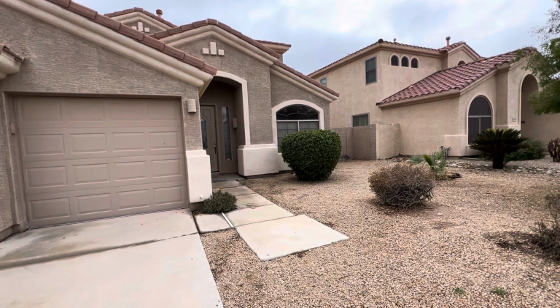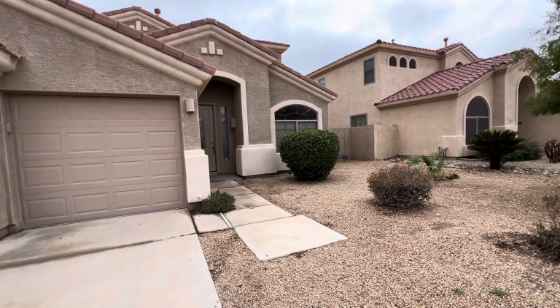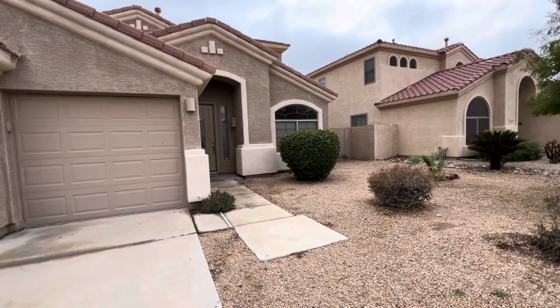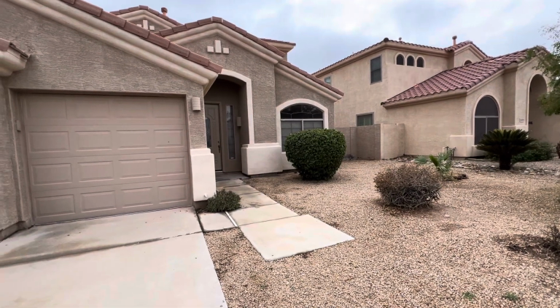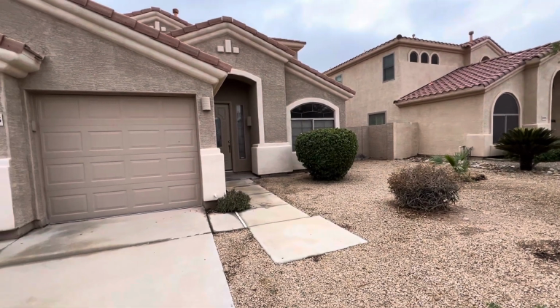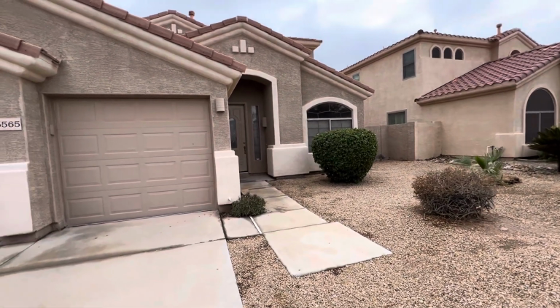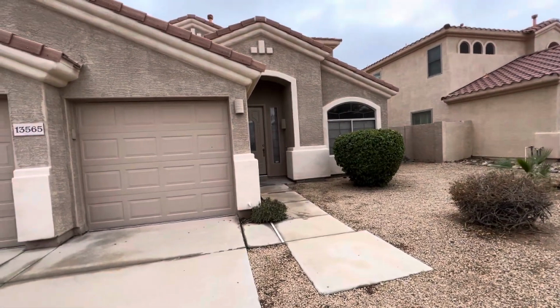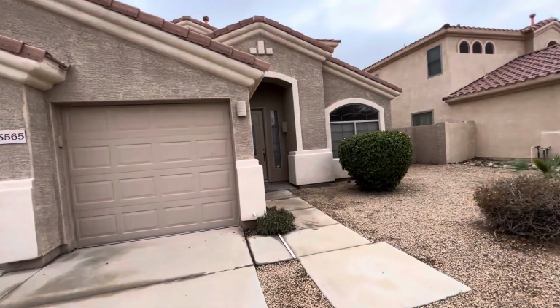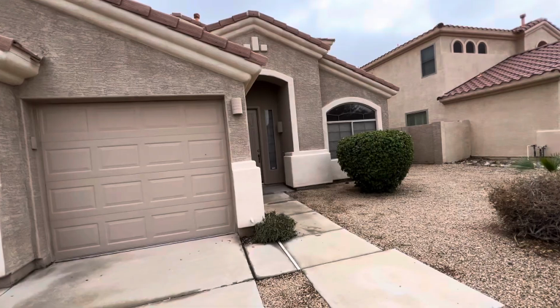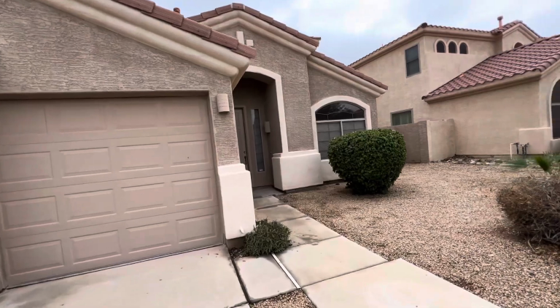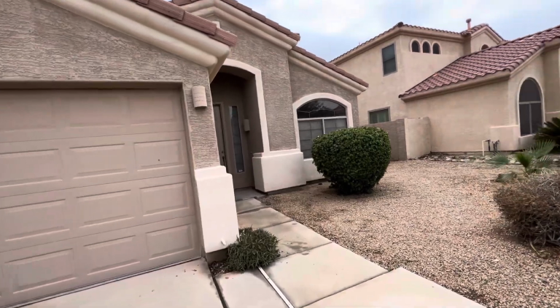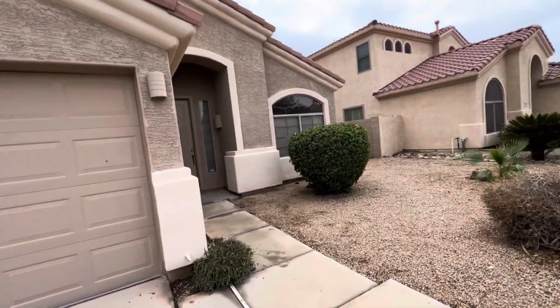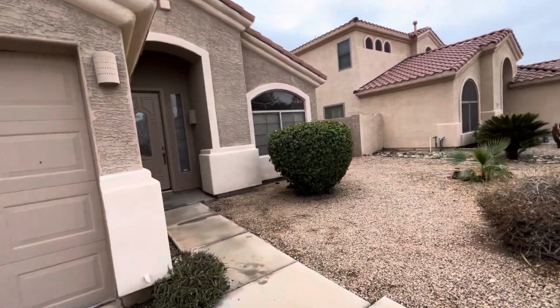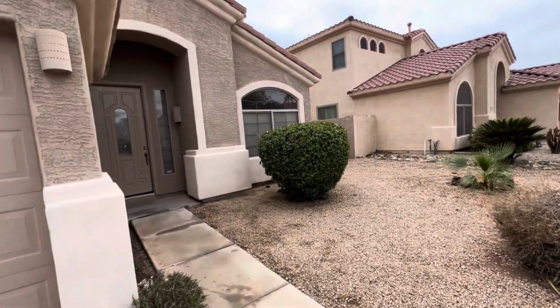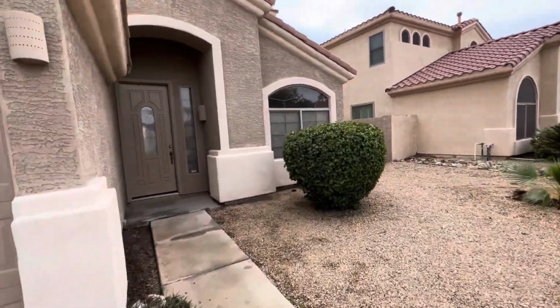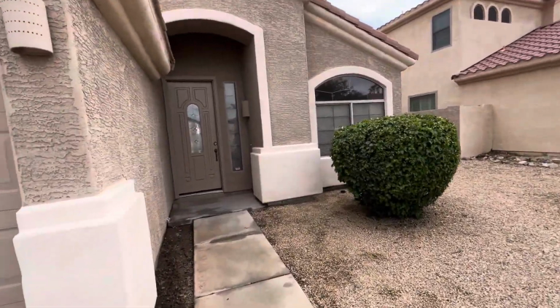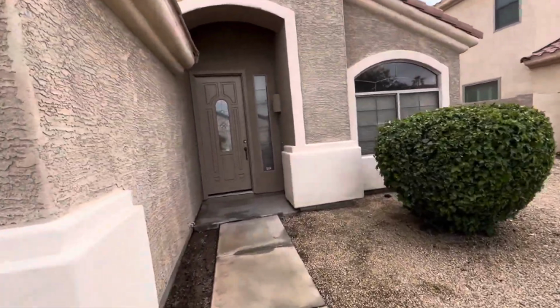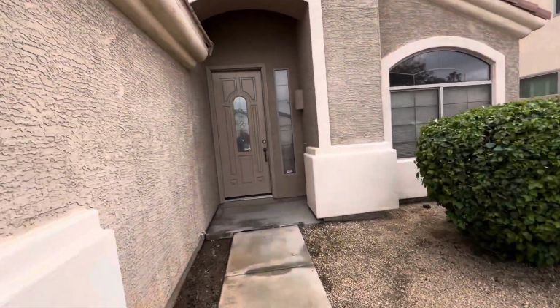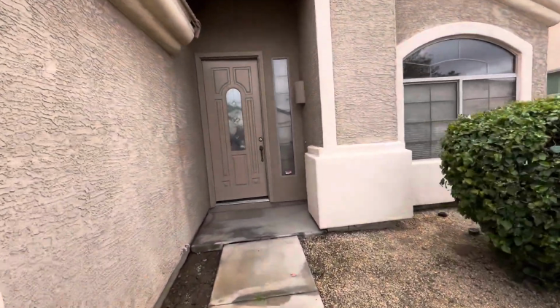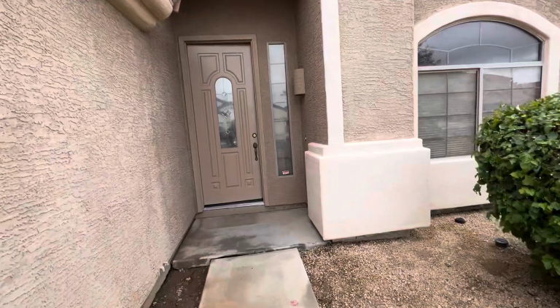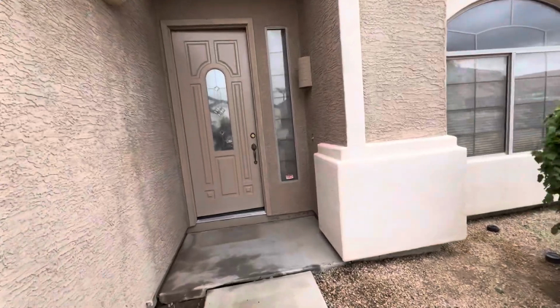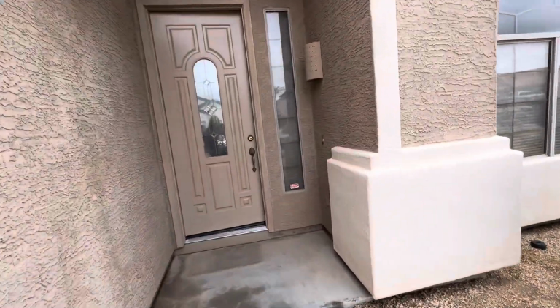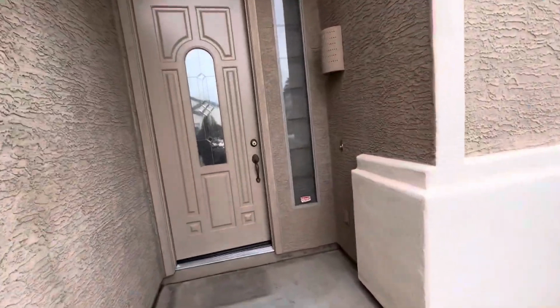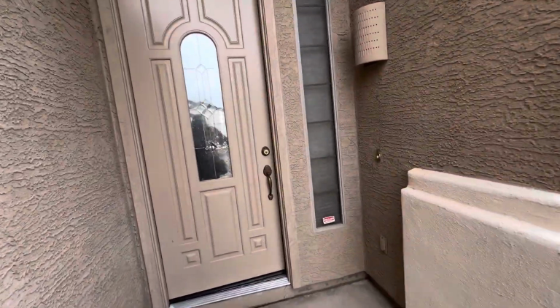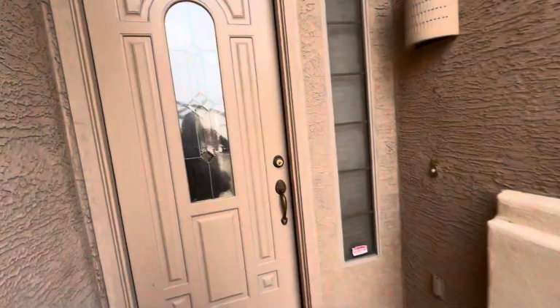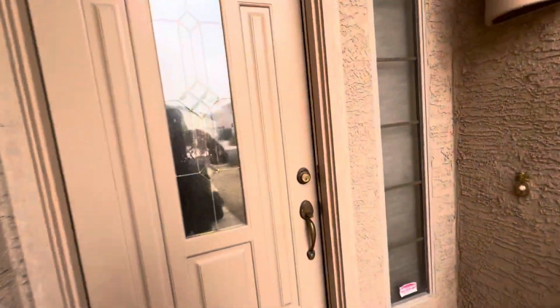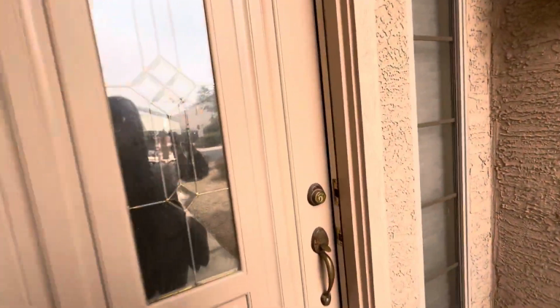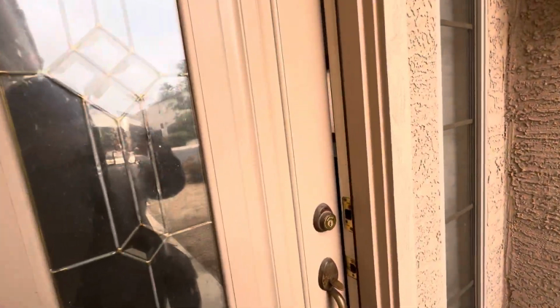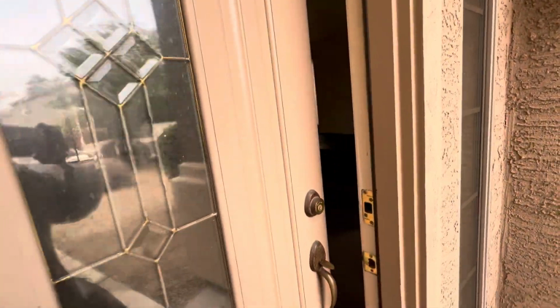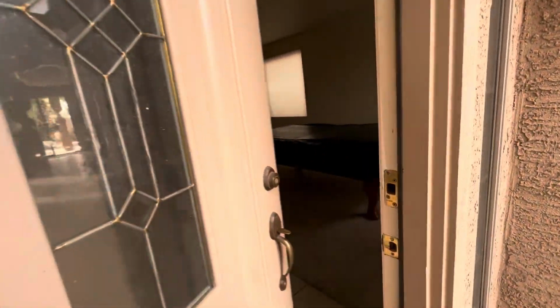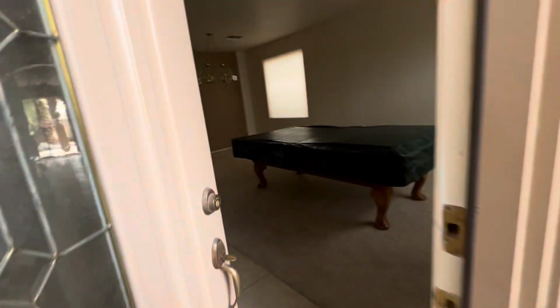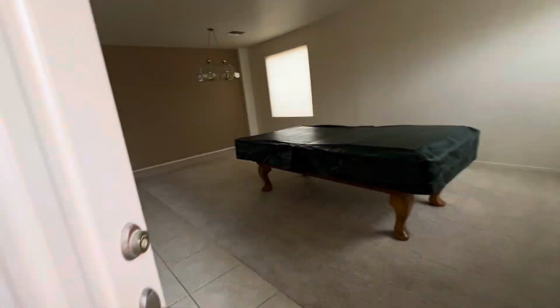Good morning, everybody. Welcome to my favorite day of the week, Wednesday — Walk It Wednesday, where we get to take a look at a vacant property in the Phoenix metro area, see what's out there on the market and what the prices are like.